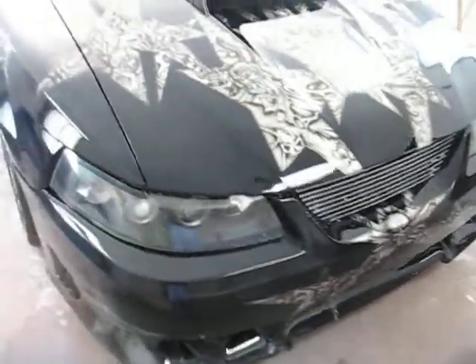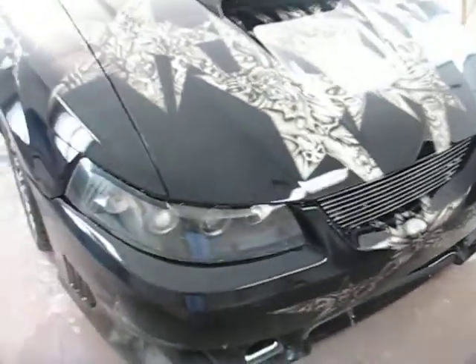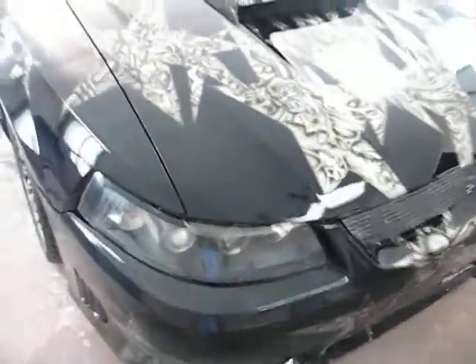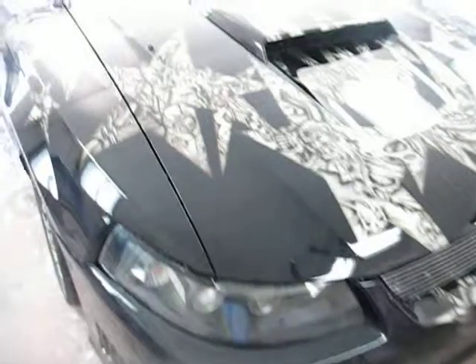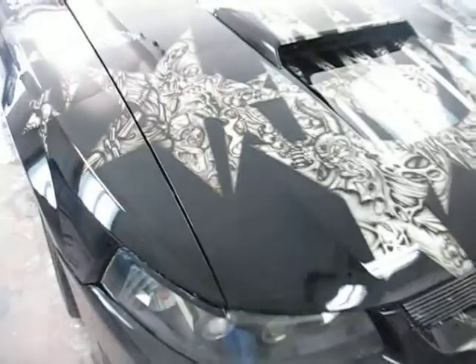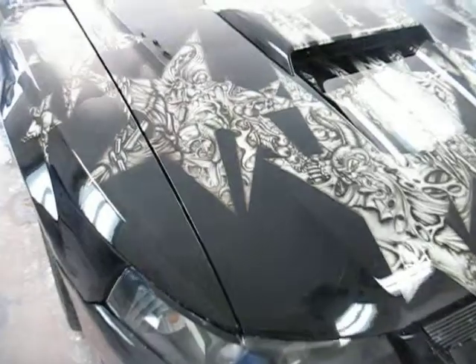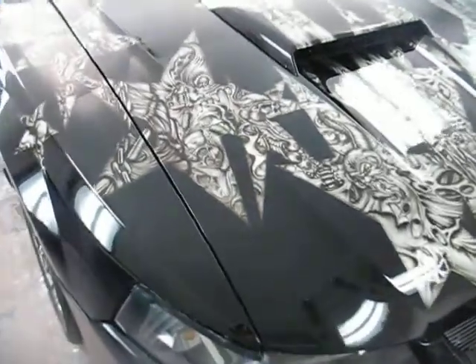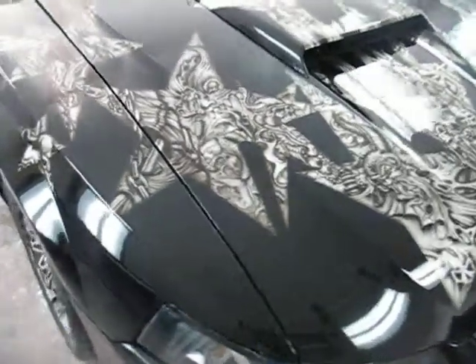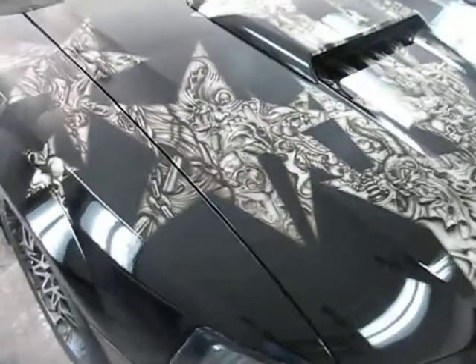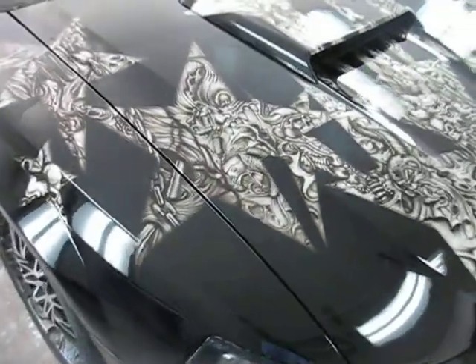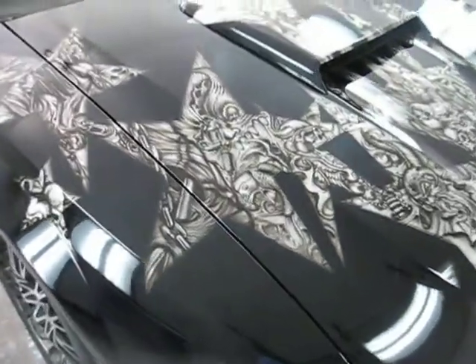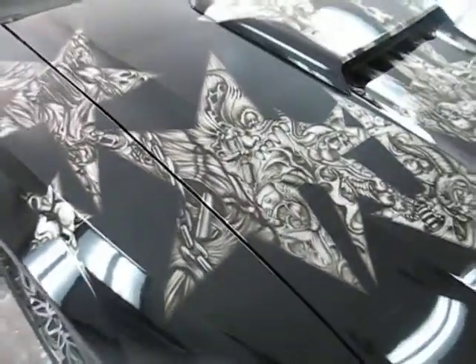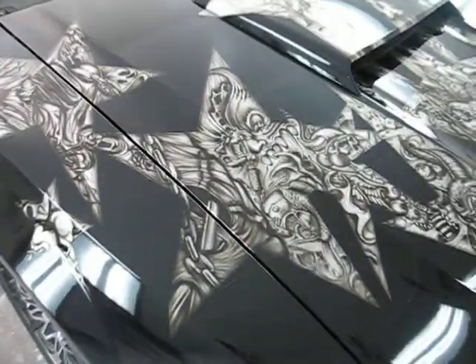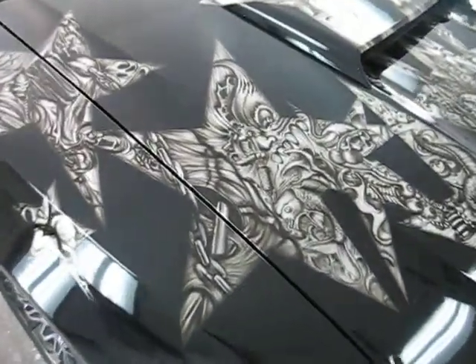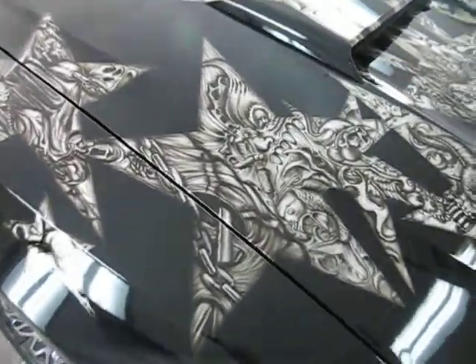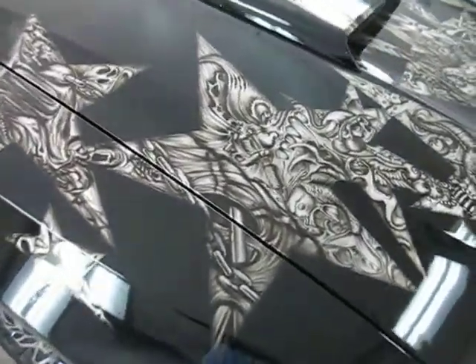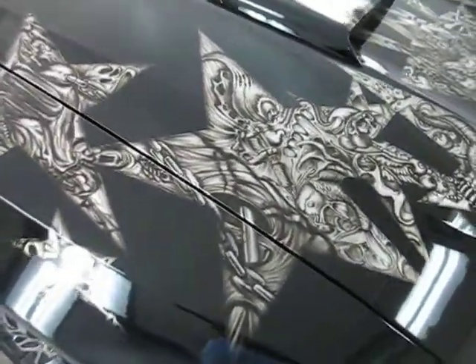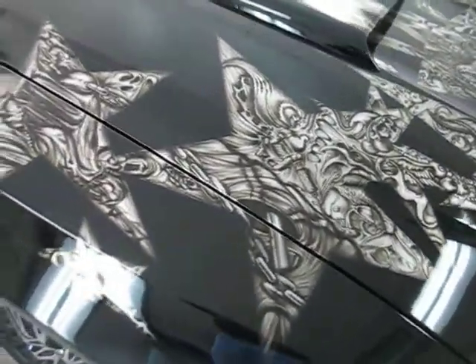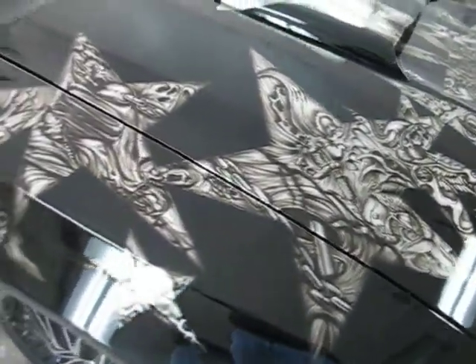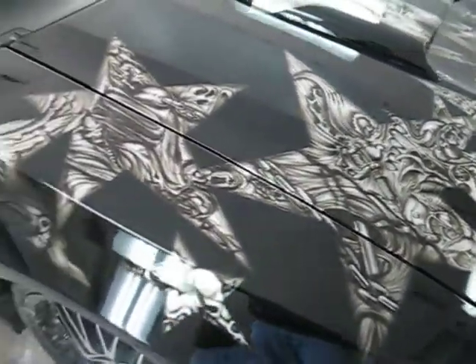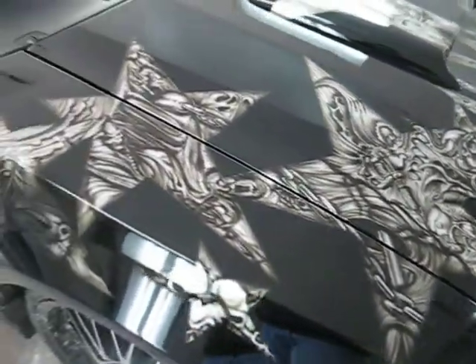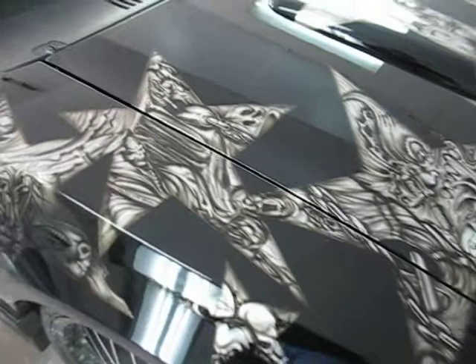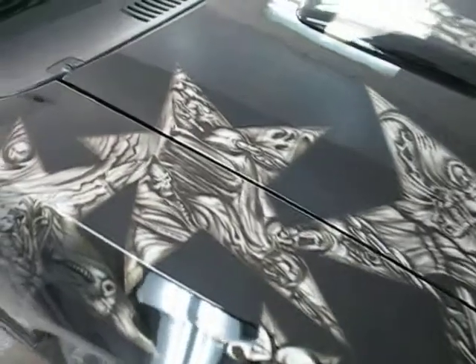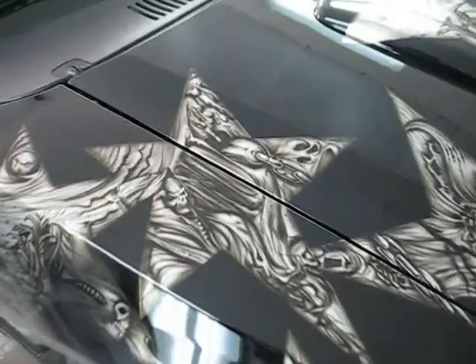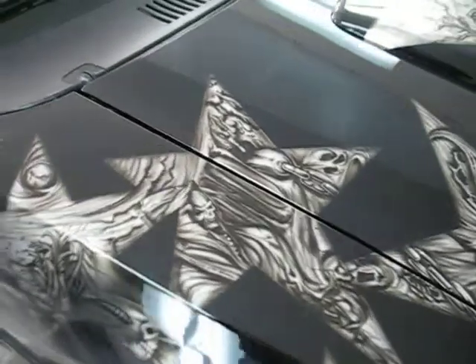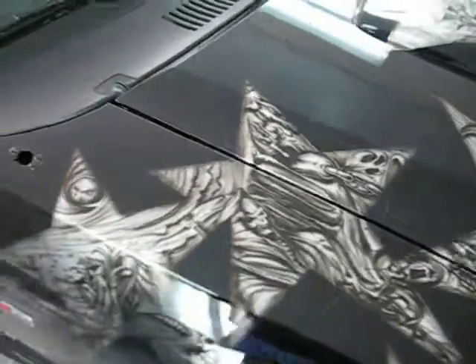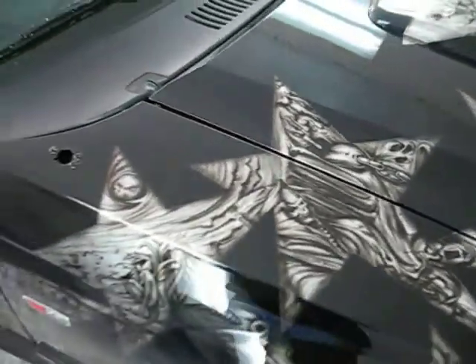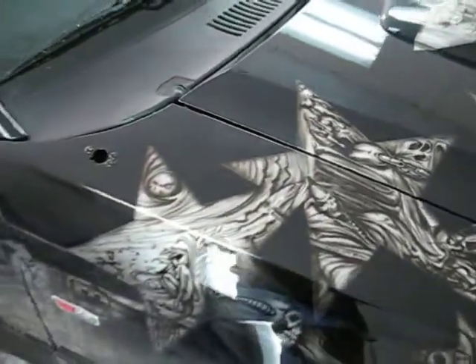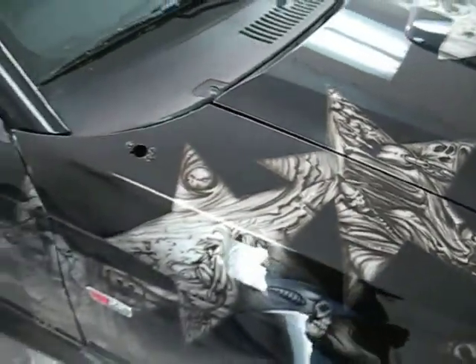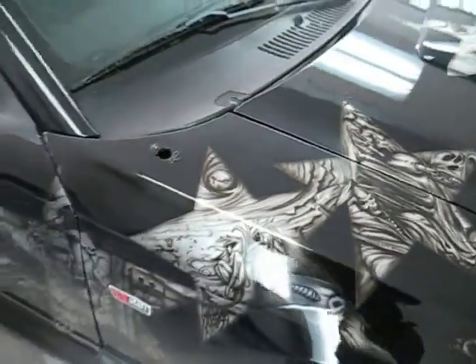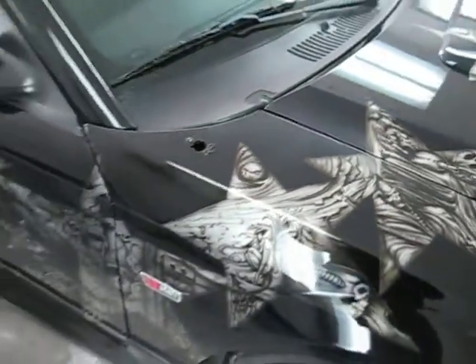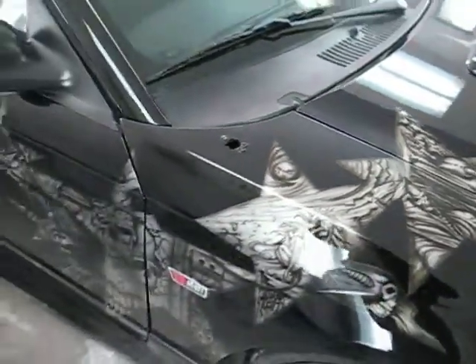Just got done polishing it up. I'm going to wash it, wax it, and let the owner pick it up.